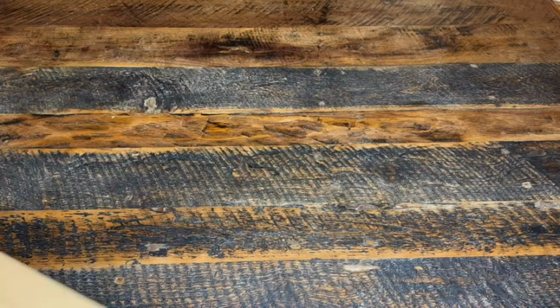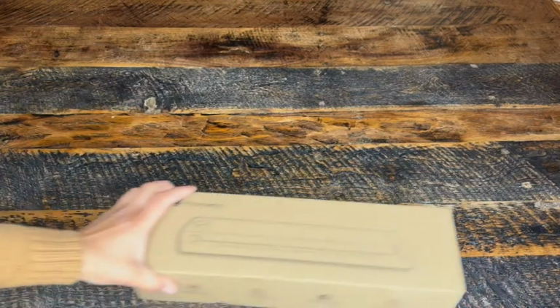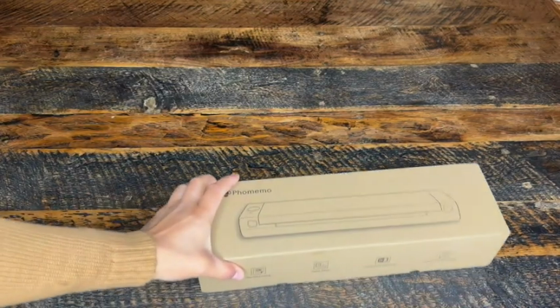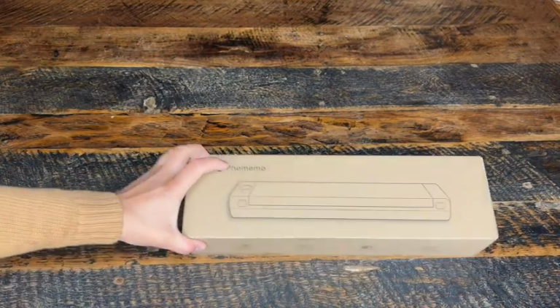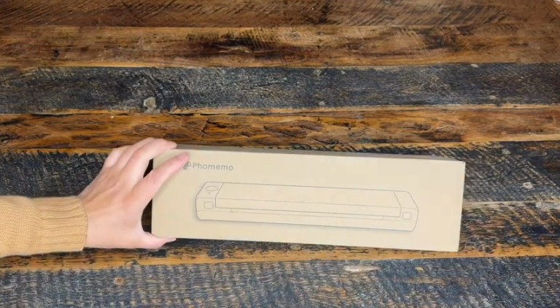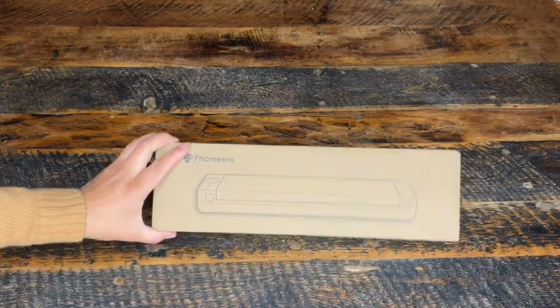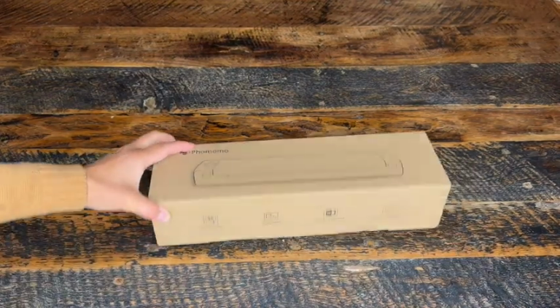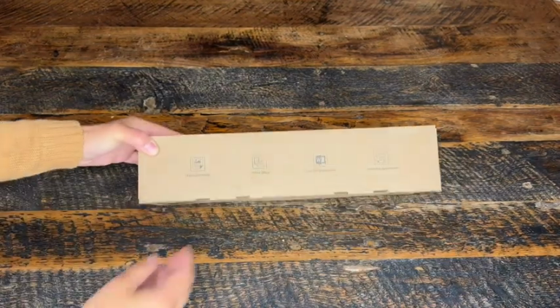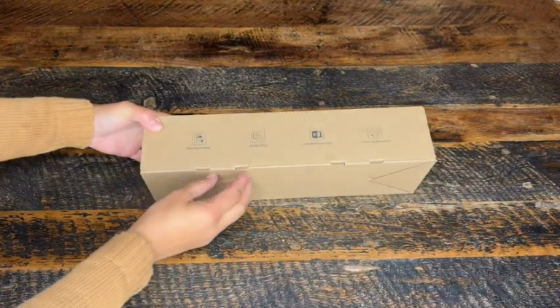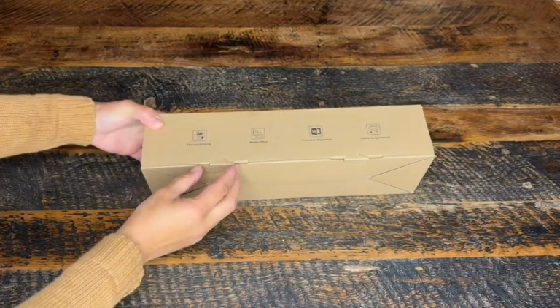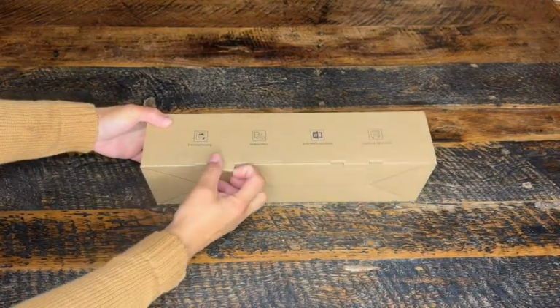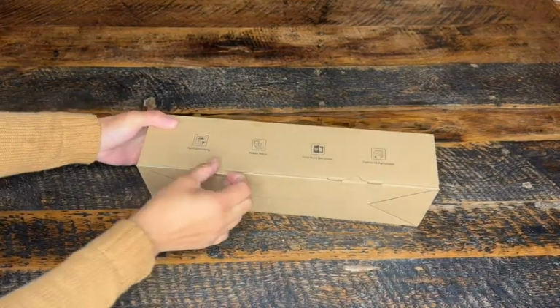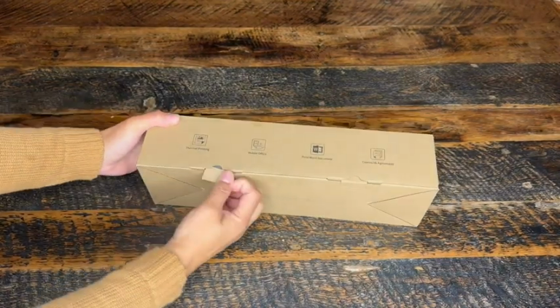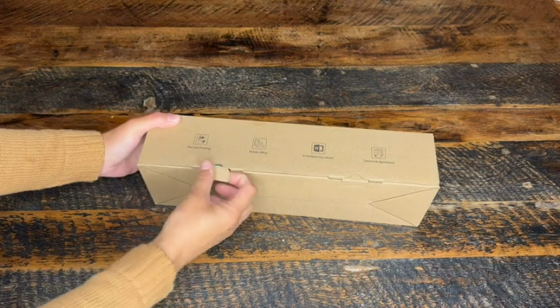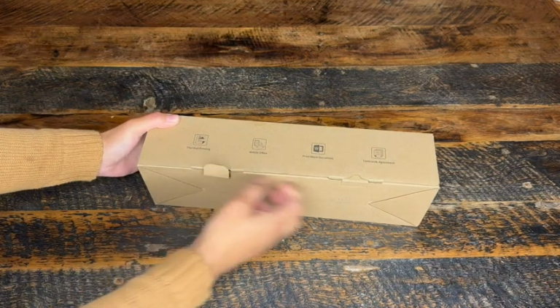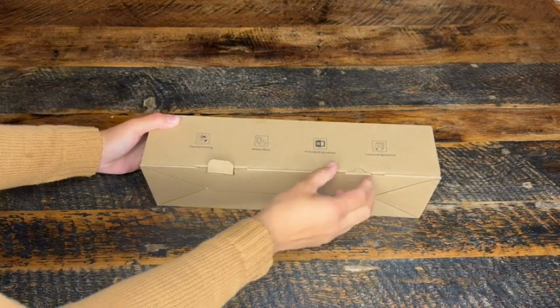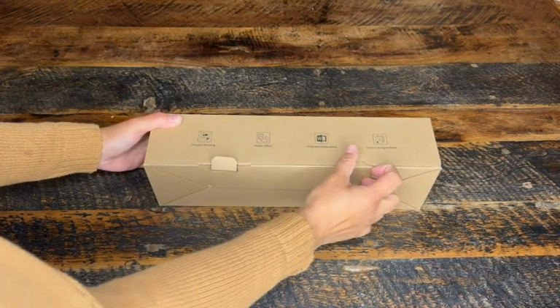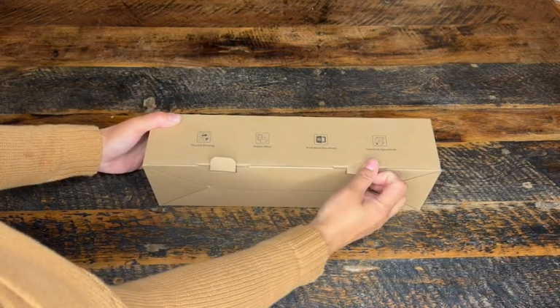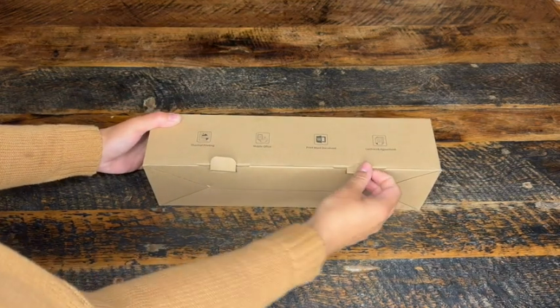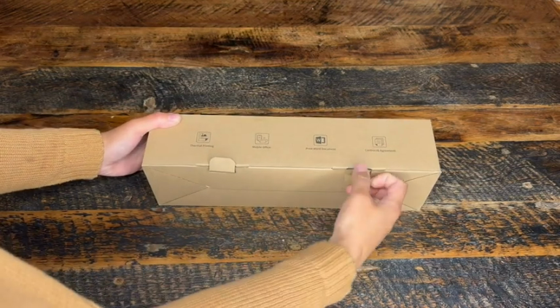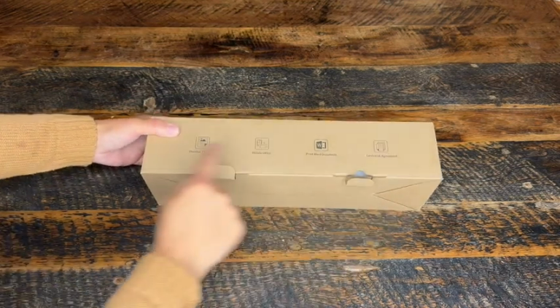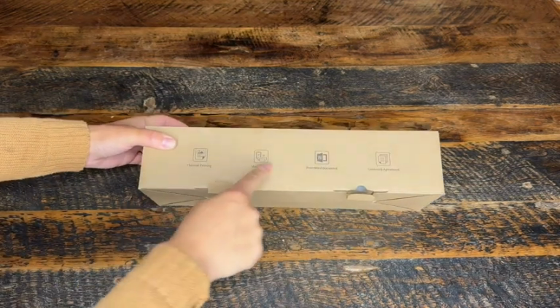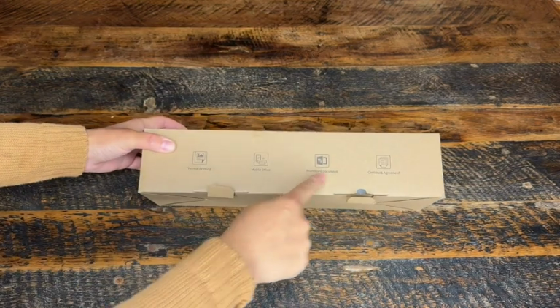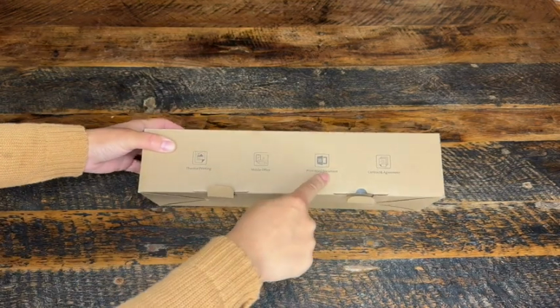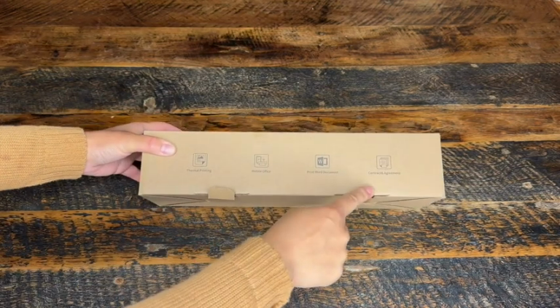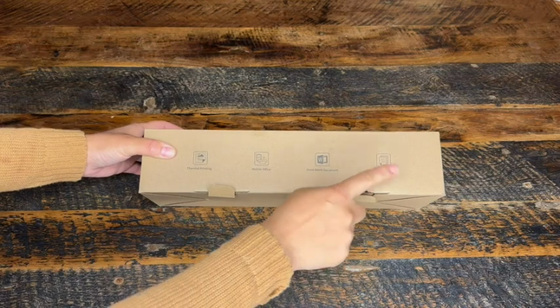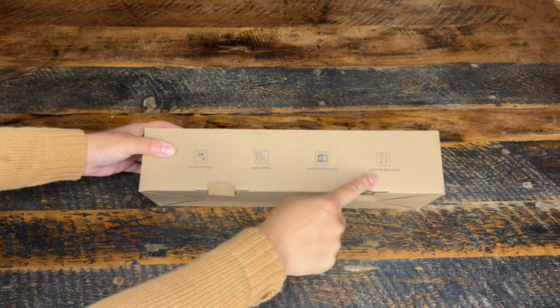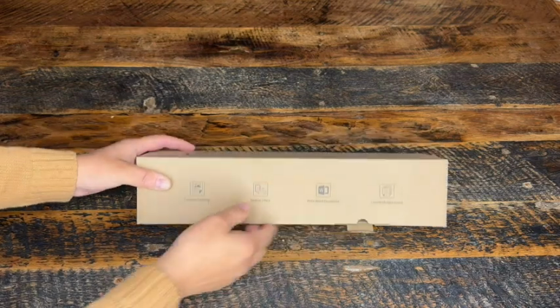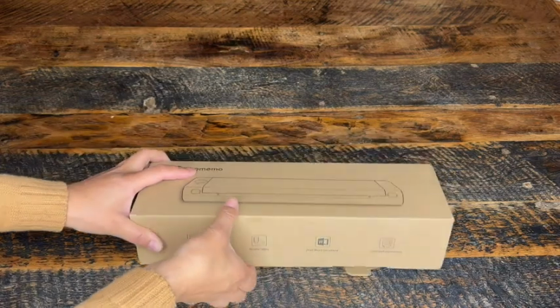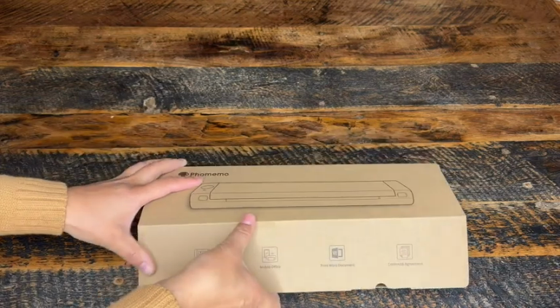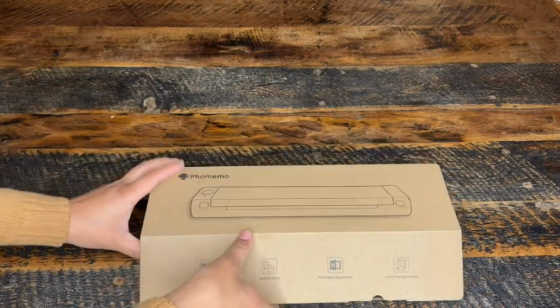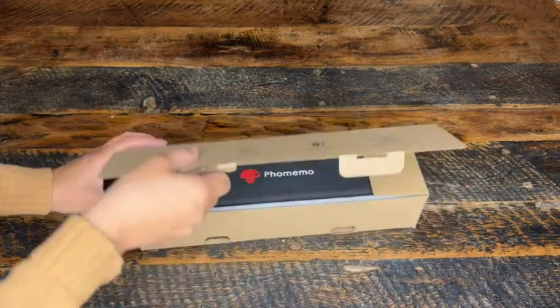I did so much research on a portable thermal printer before I landed on this one, and I am so excited that it's finally here. Right on the box it highlights the thermal printing and that it could be used on the go, prints word documents, and it's great for contracts and agreements.